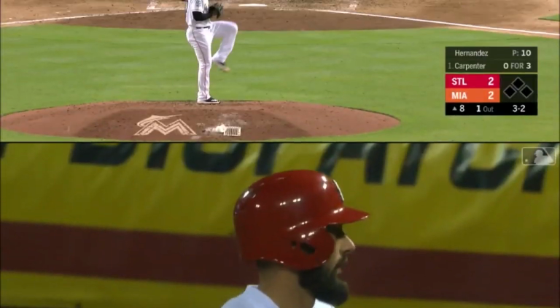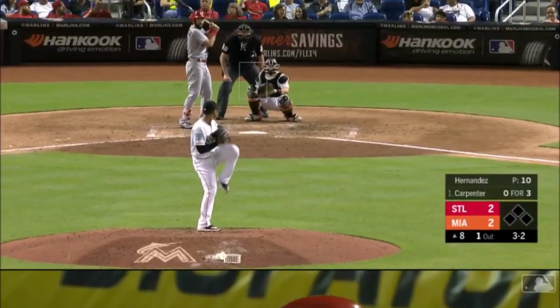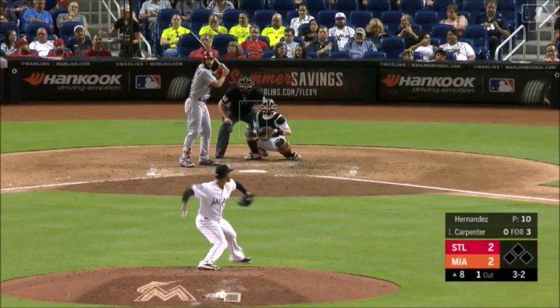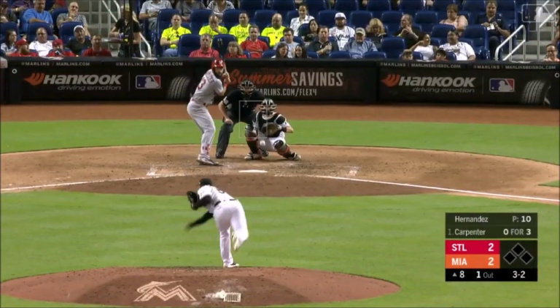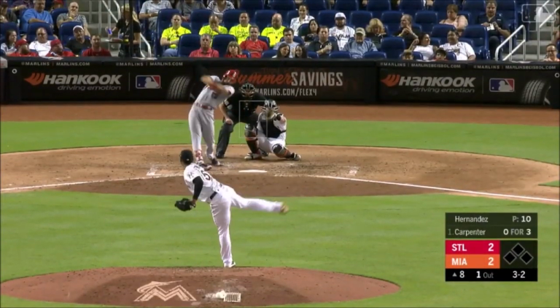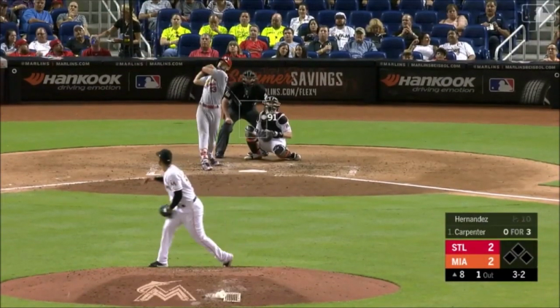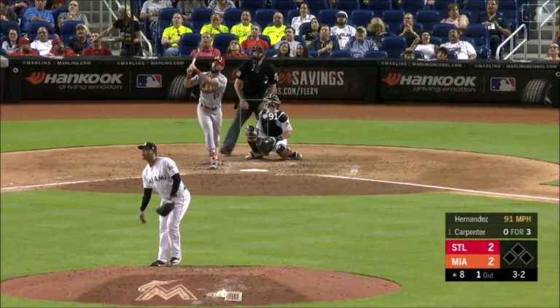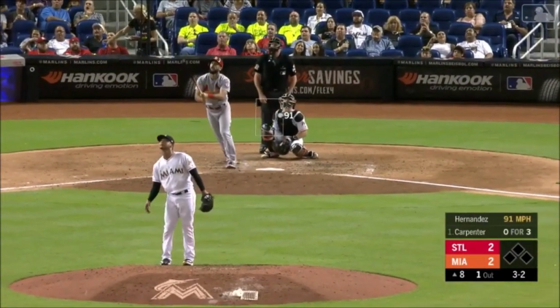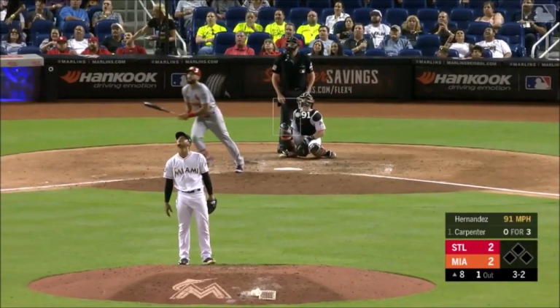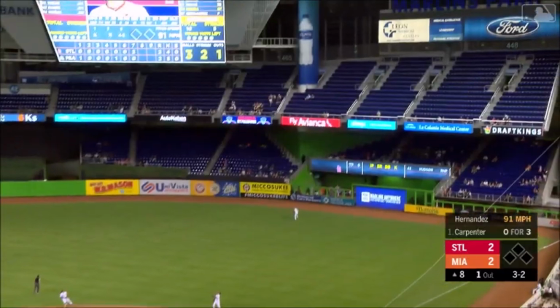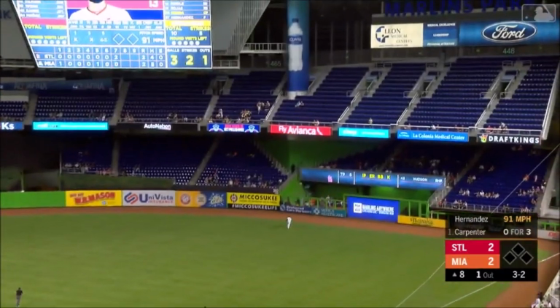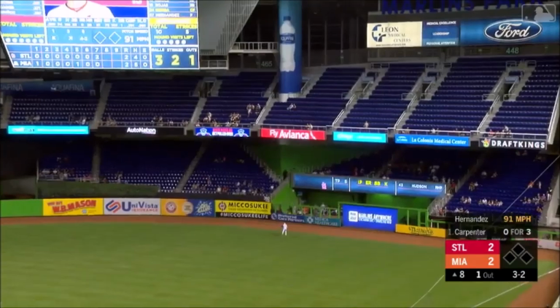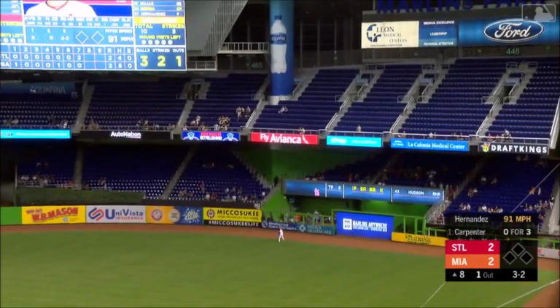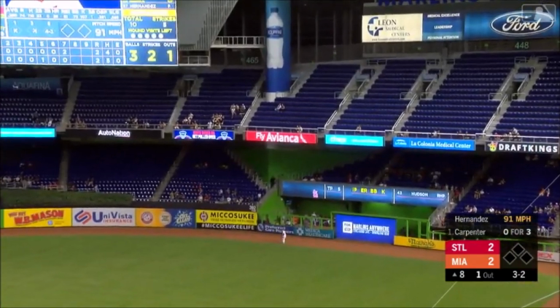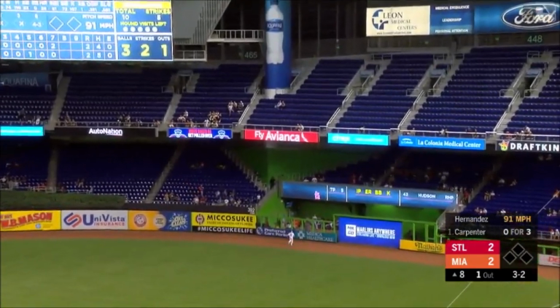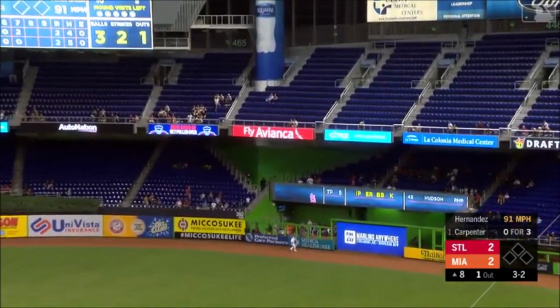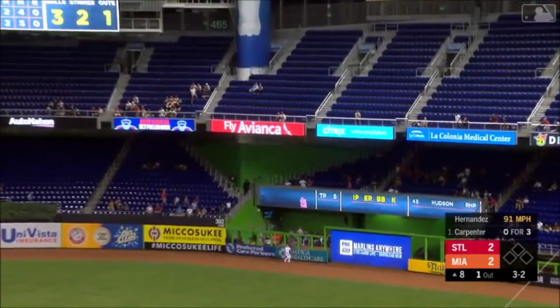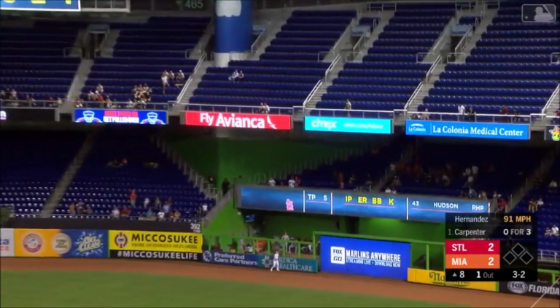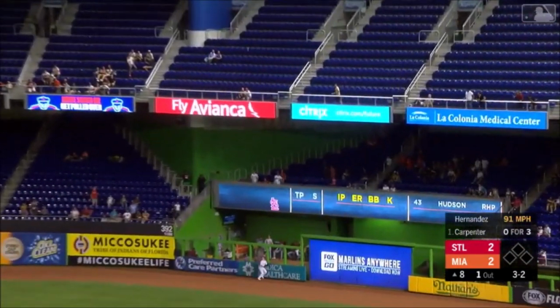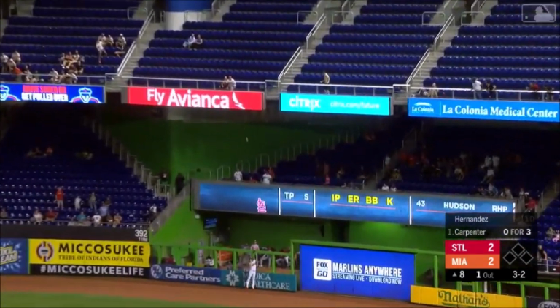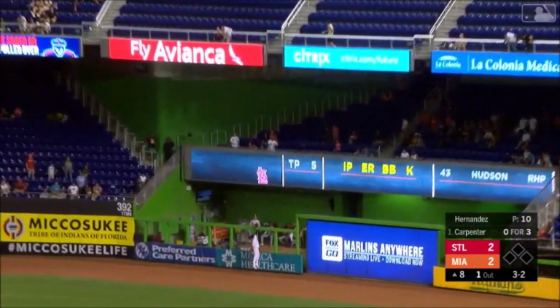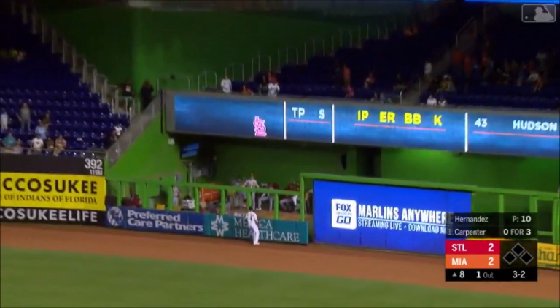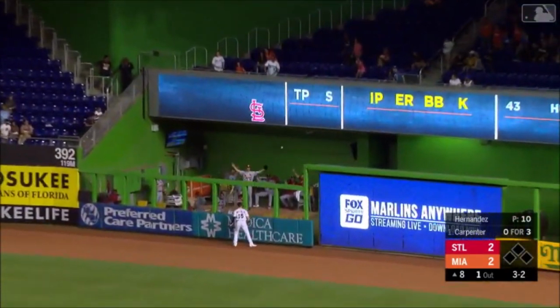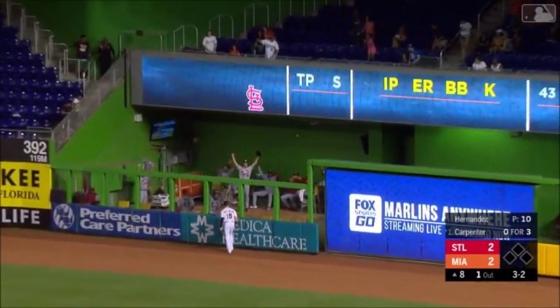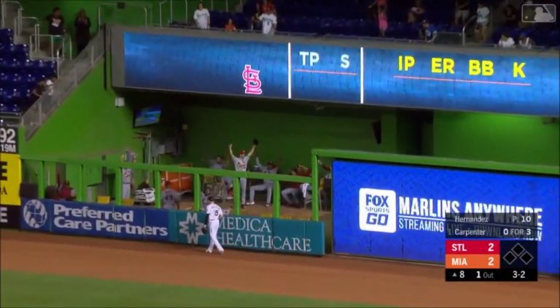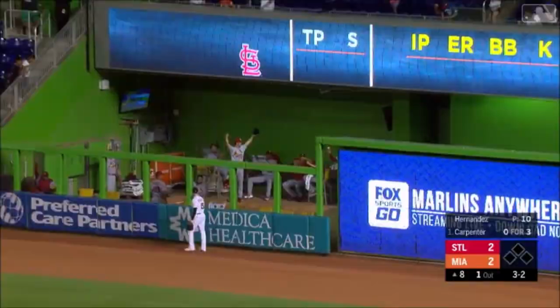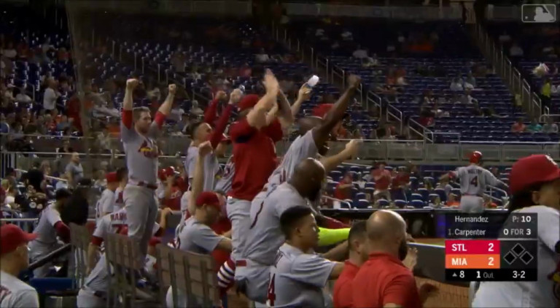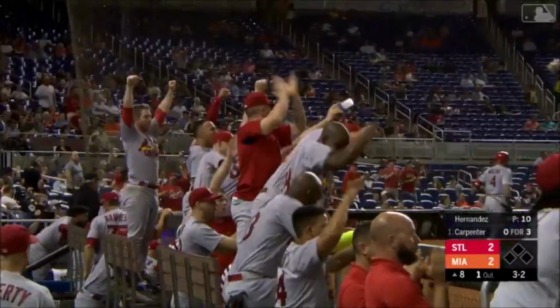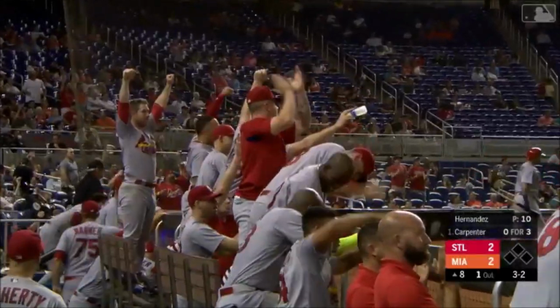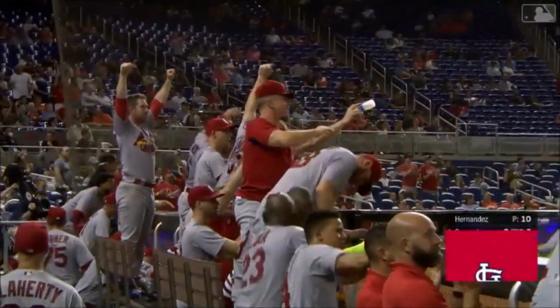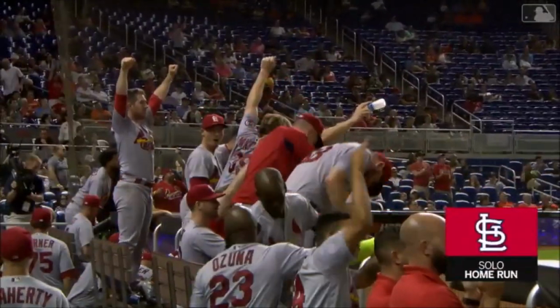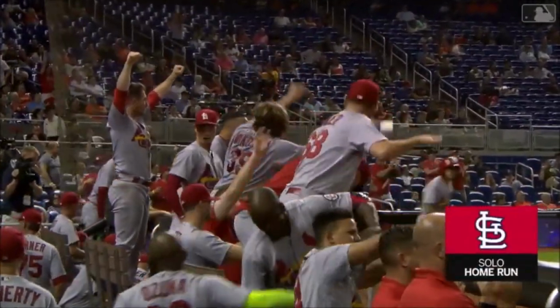3-2! Carpenter with a high fly ball, lifted out to deep right, at the wall — number 30! 30 home runs for Carpenter!